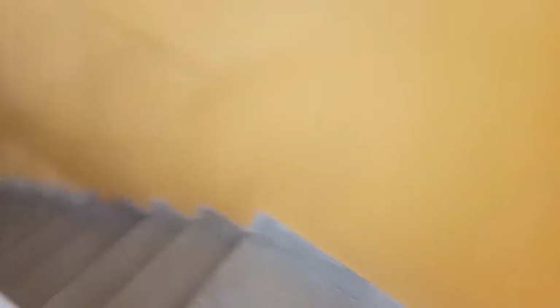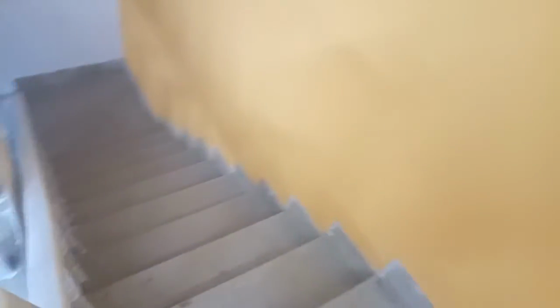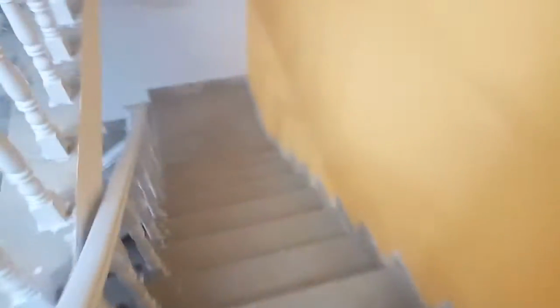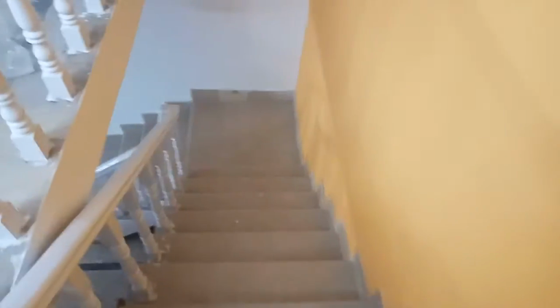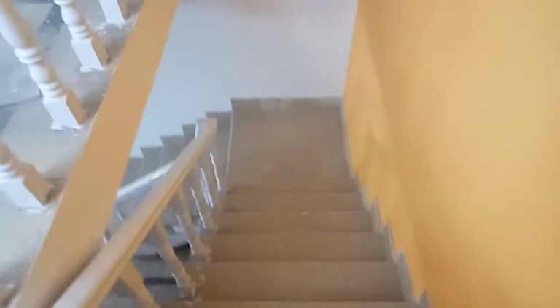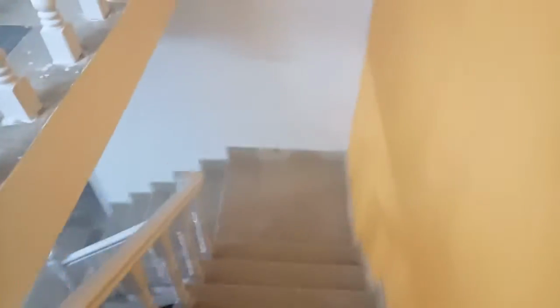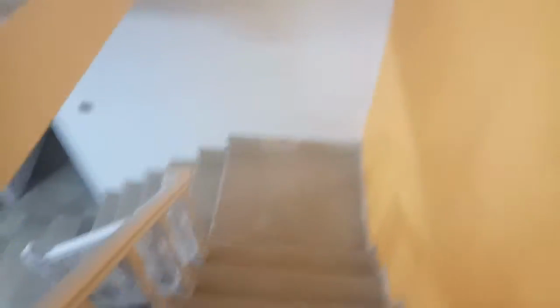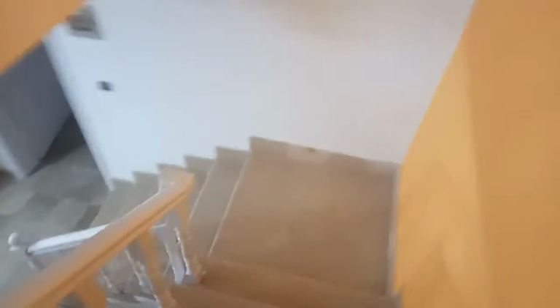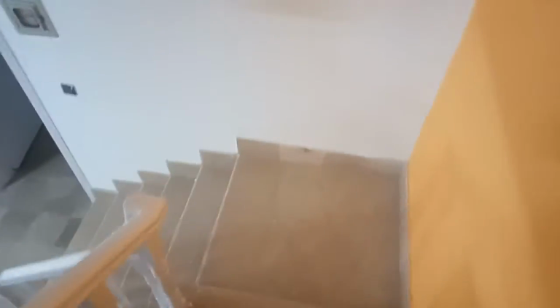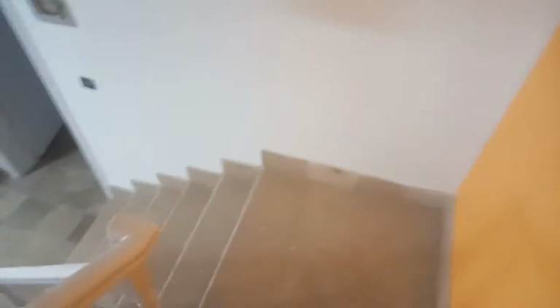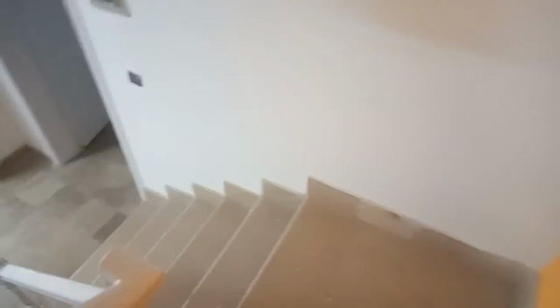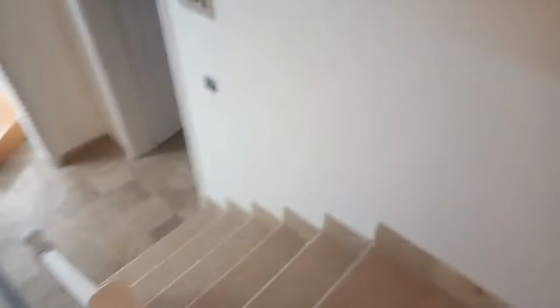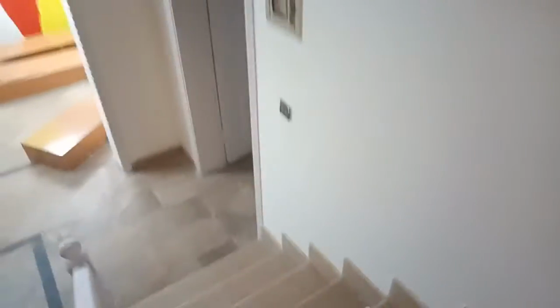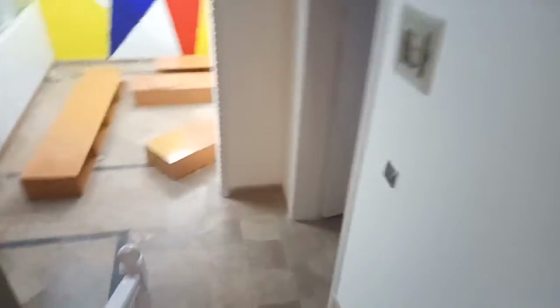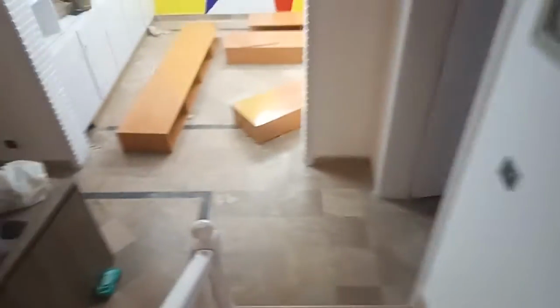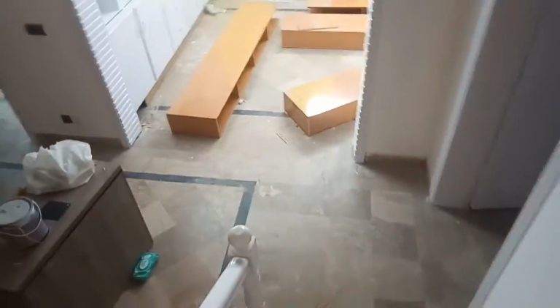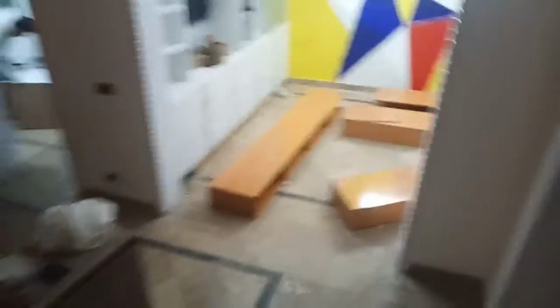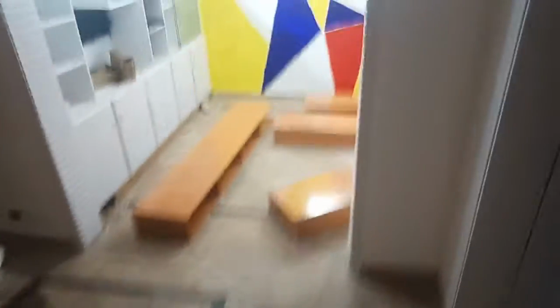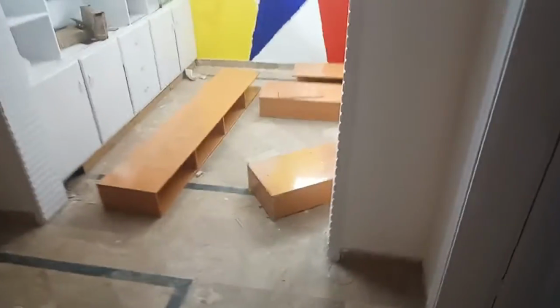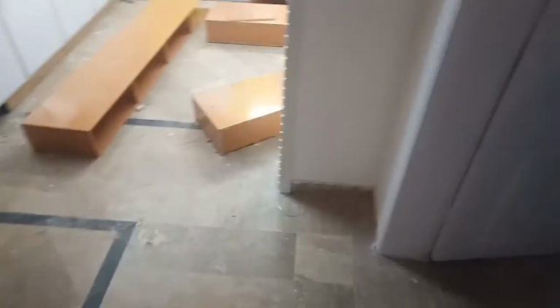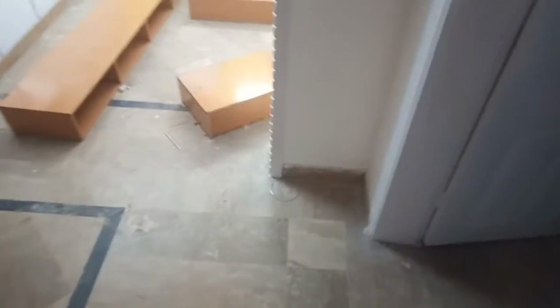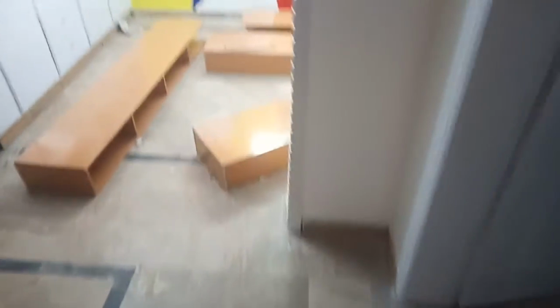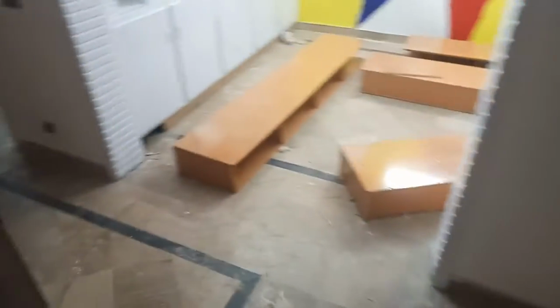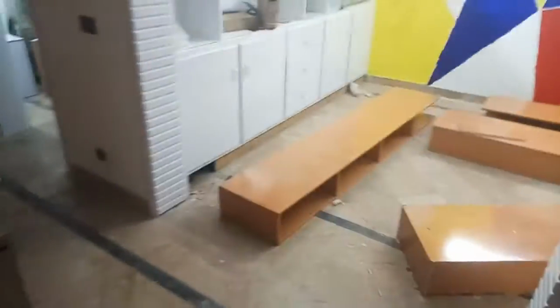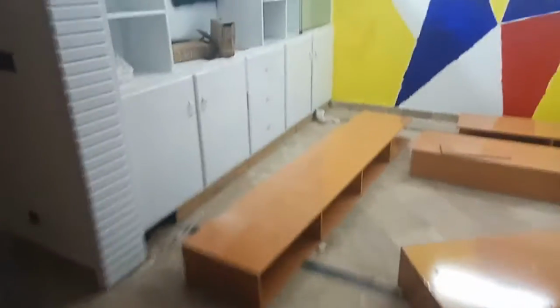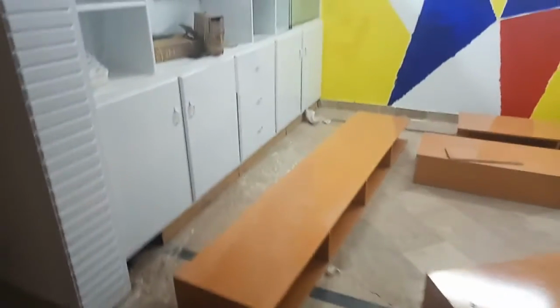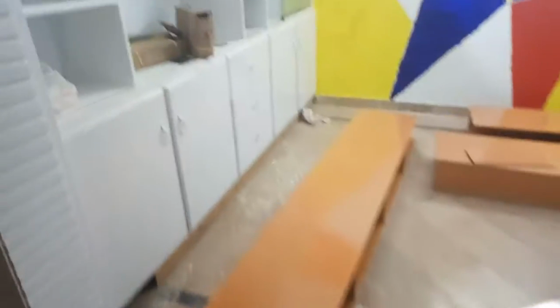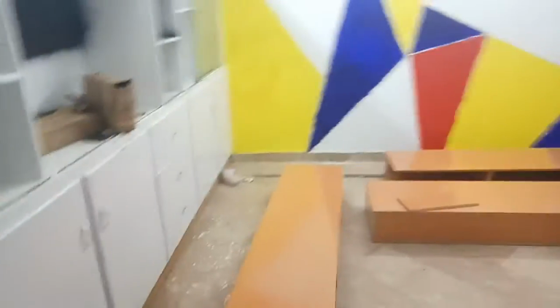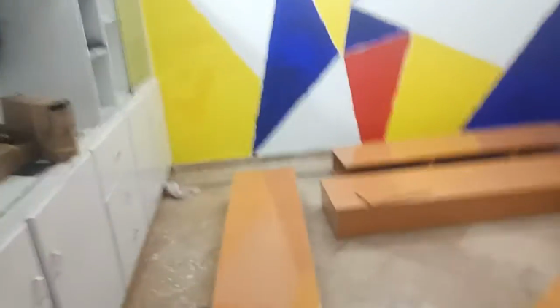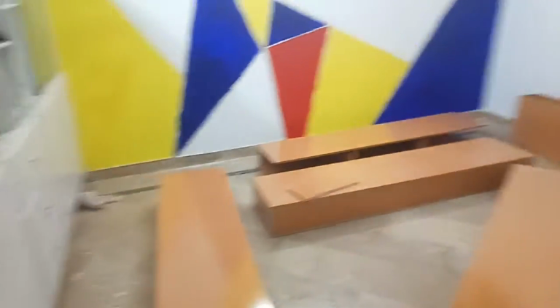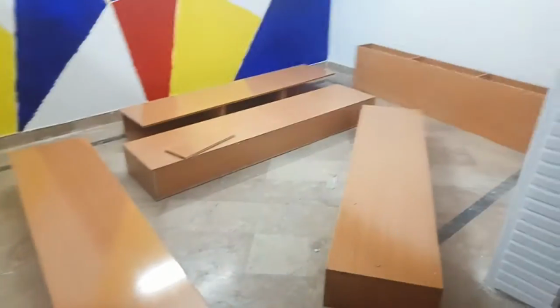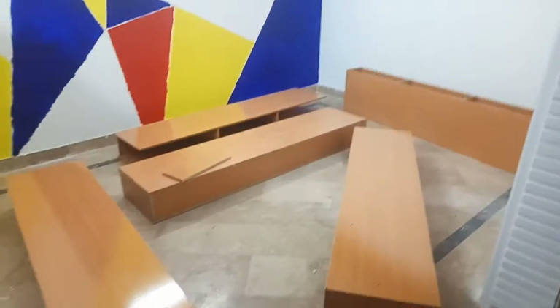We are going to the basement. And this is our studio room. This will be the staff room.